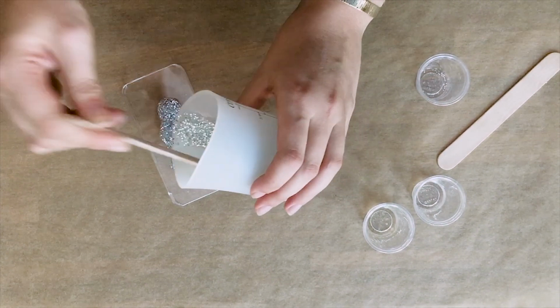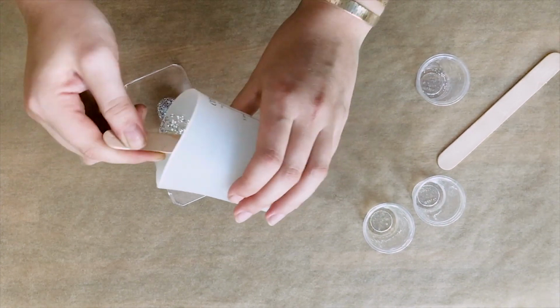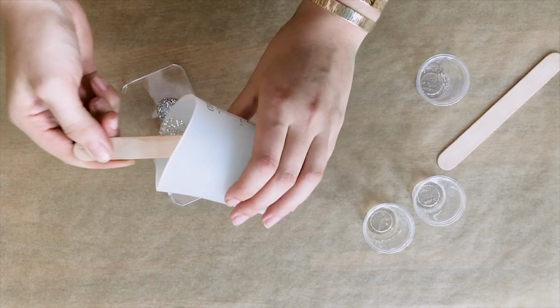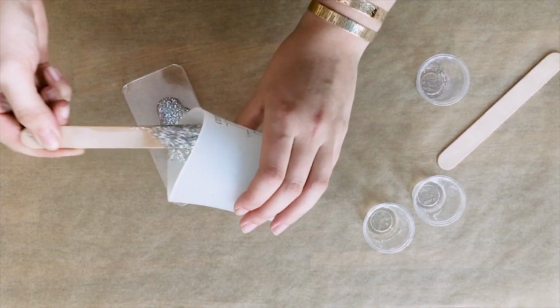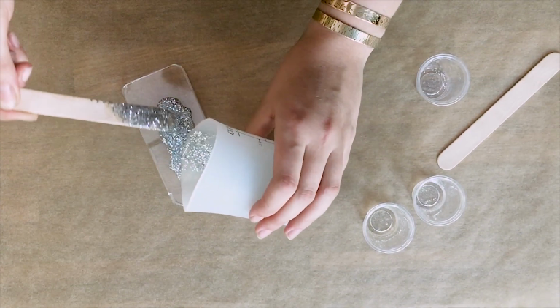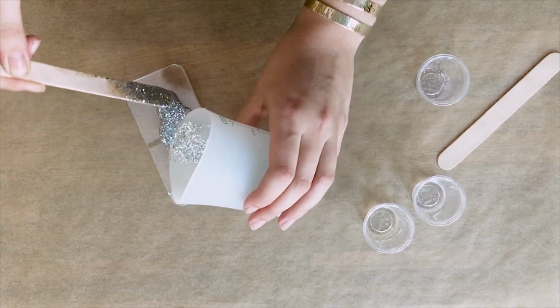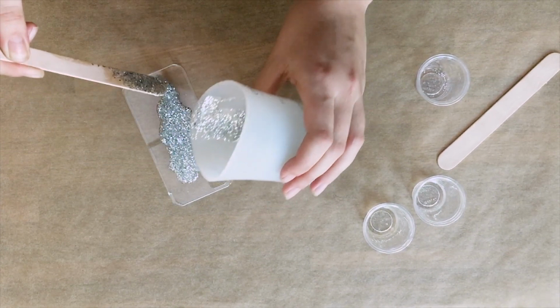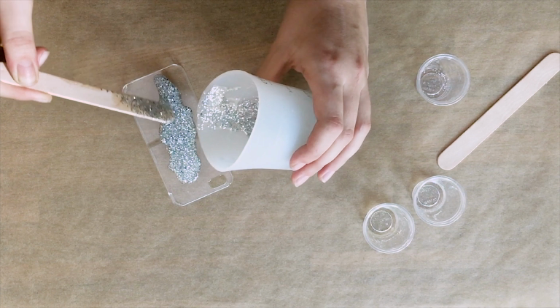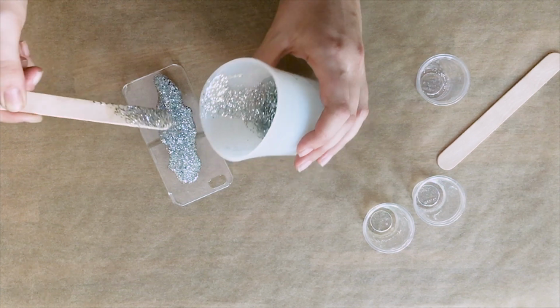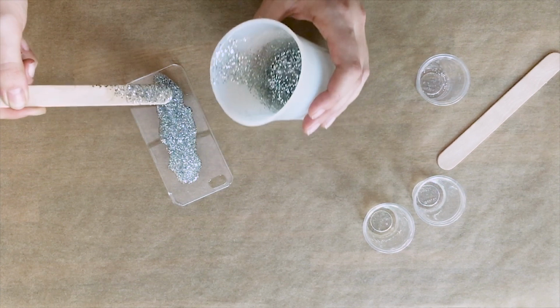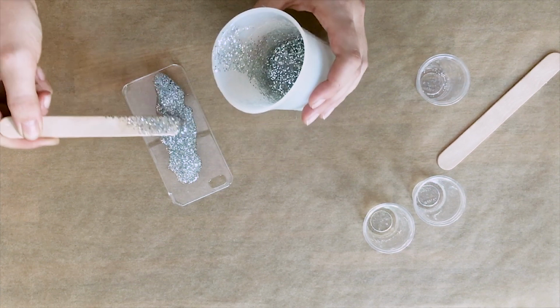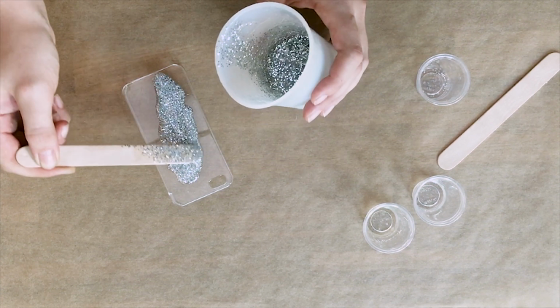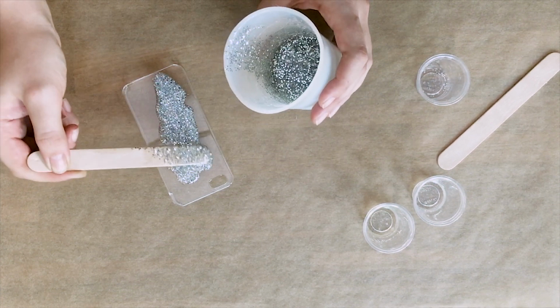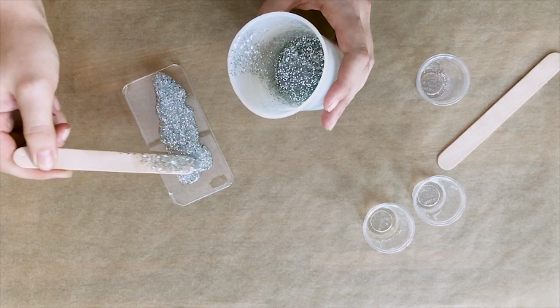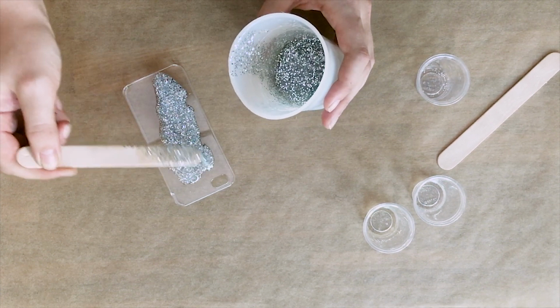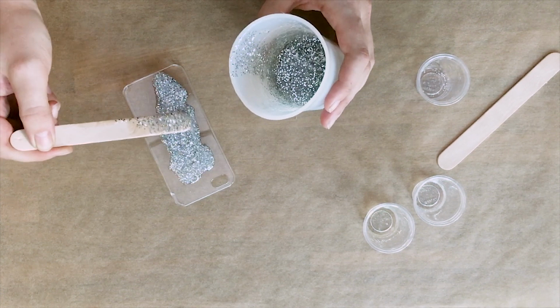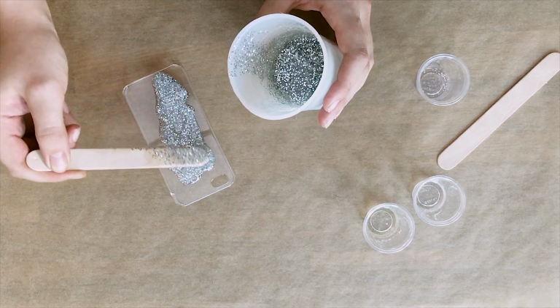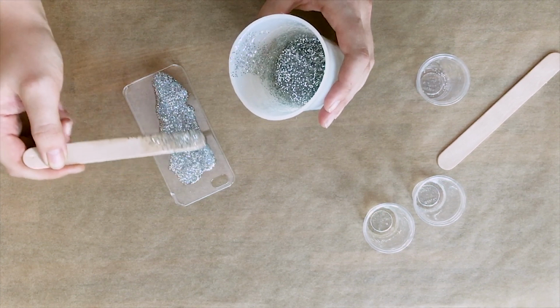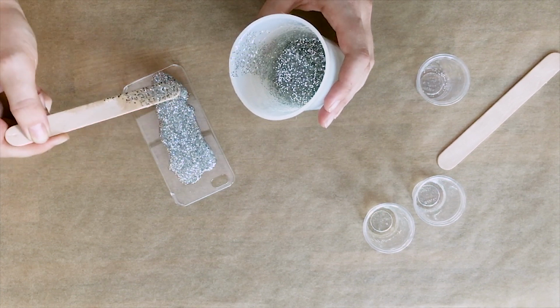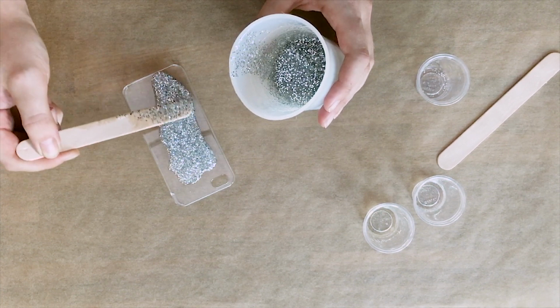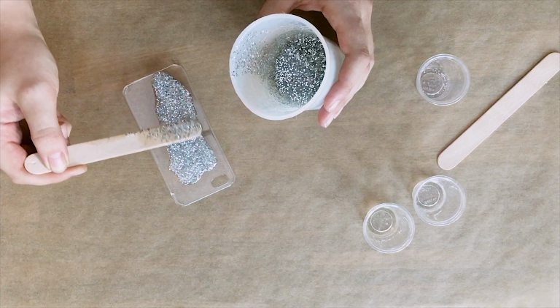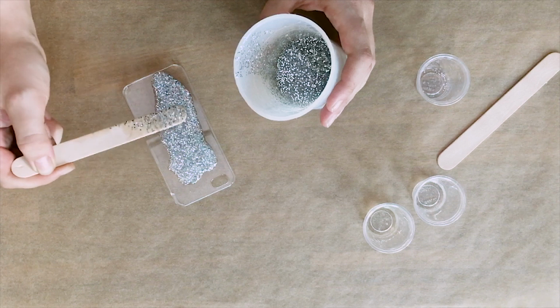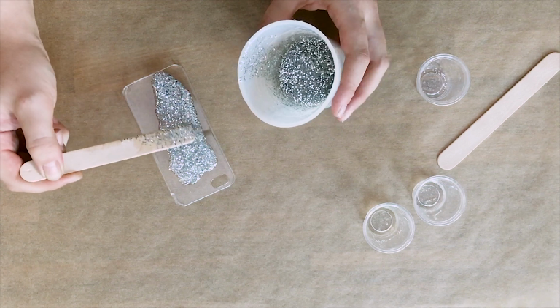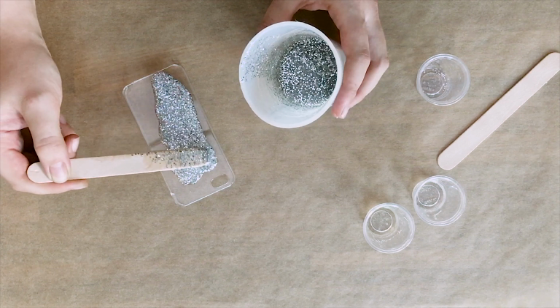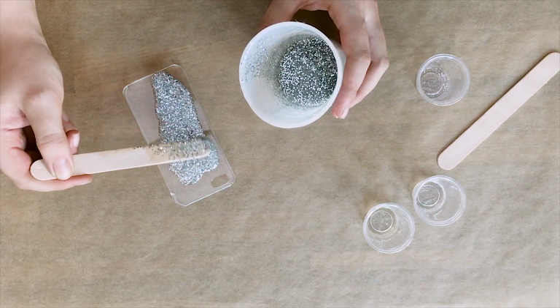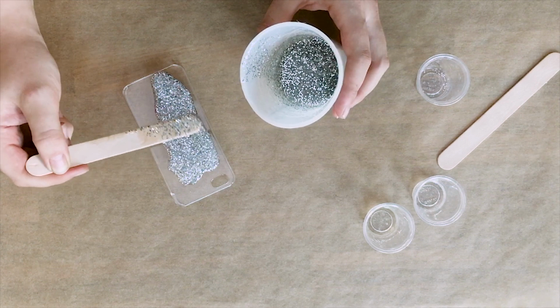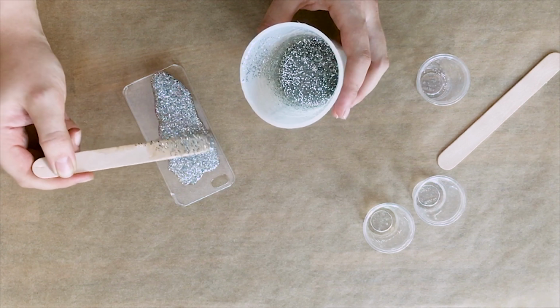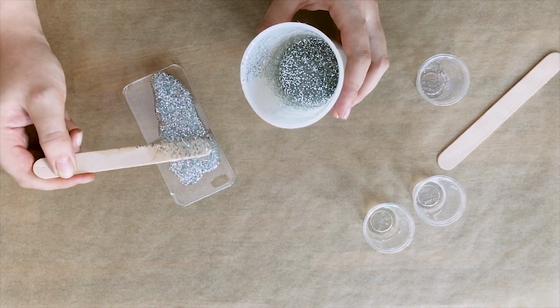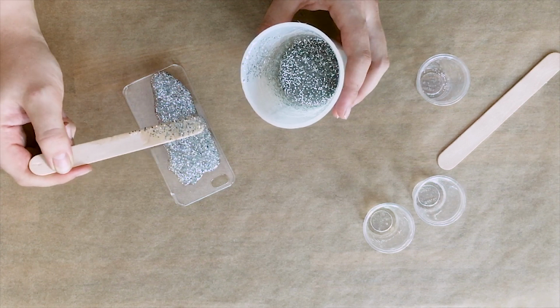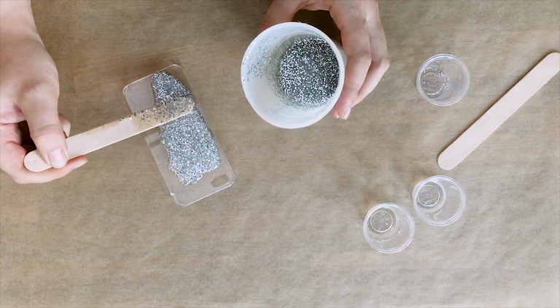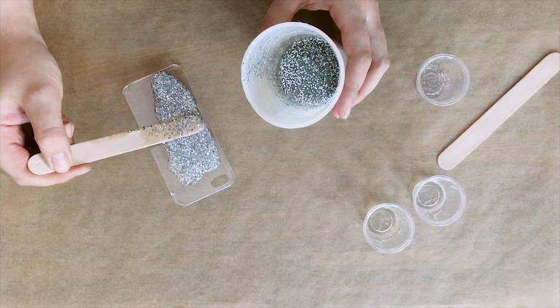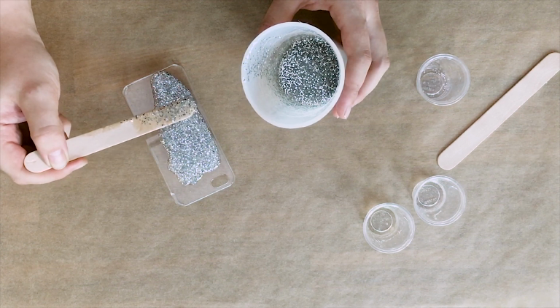The really neat thing about this case is that once the resin is fully hardened, the glitter is encapsulated in it and it doesn't get on you or your clothes. I'm gonna check back in in 24 hours and show you the final results.